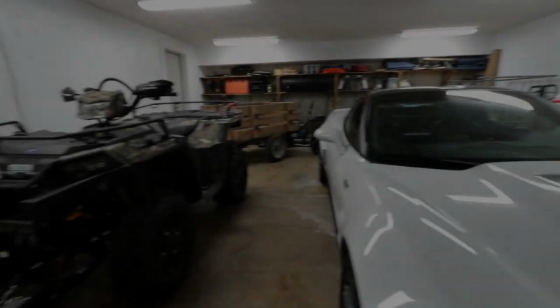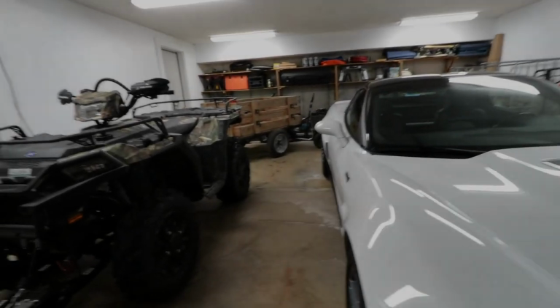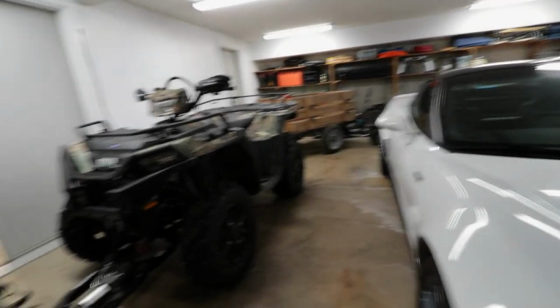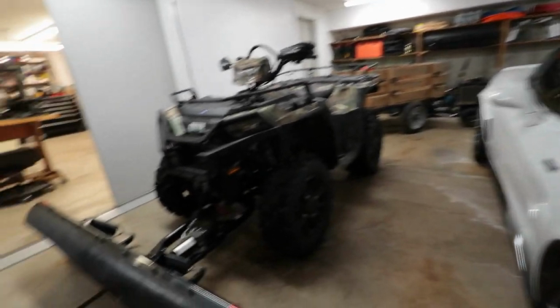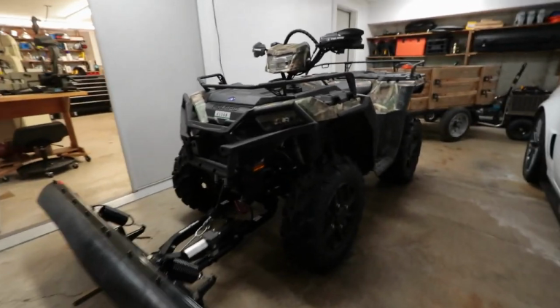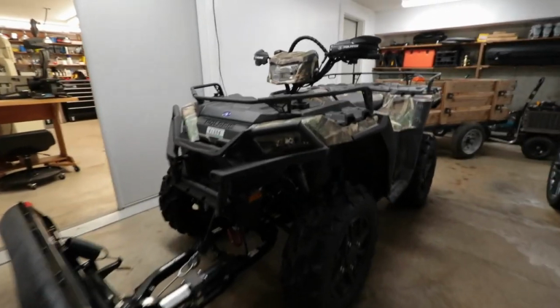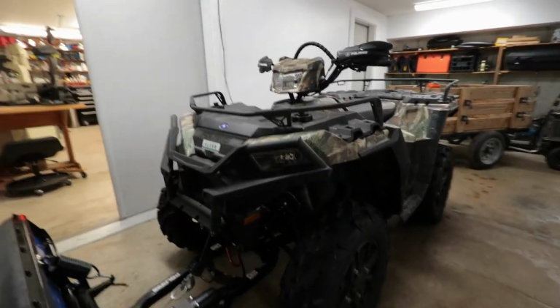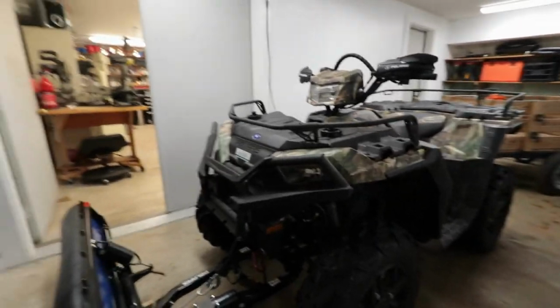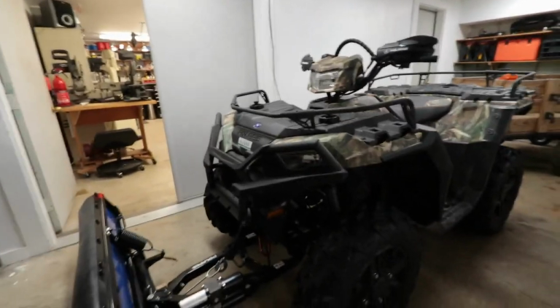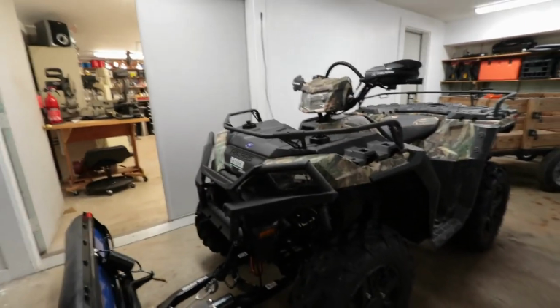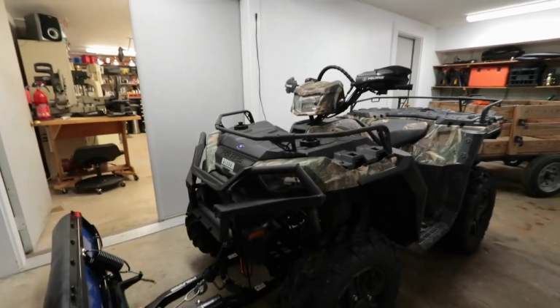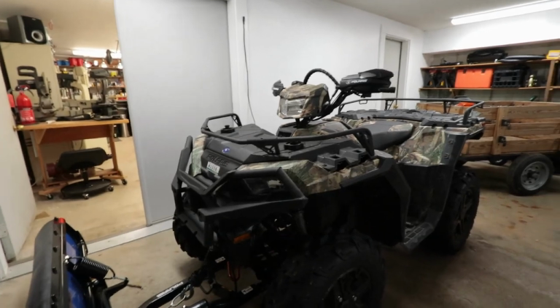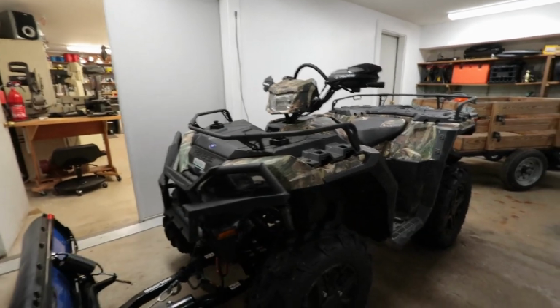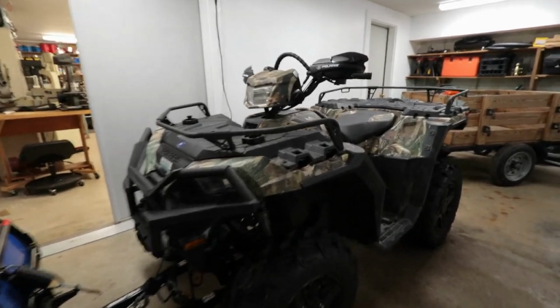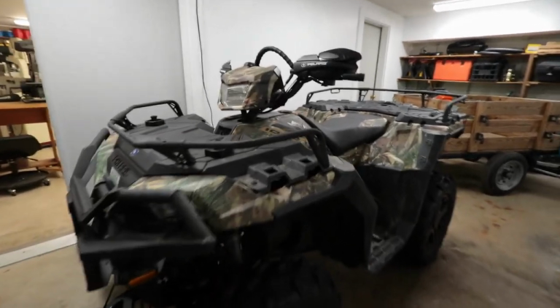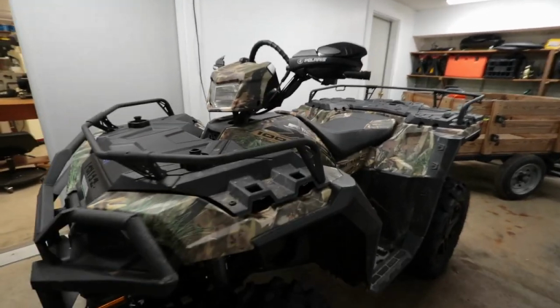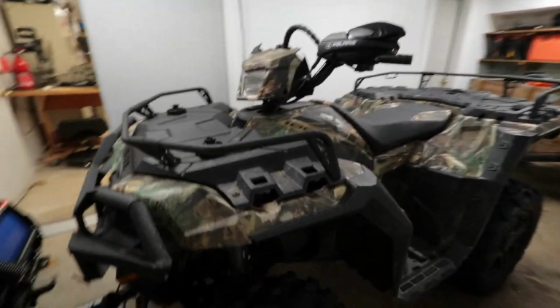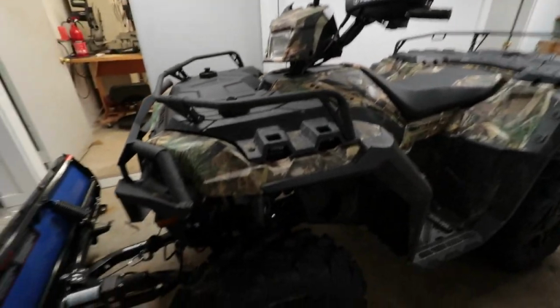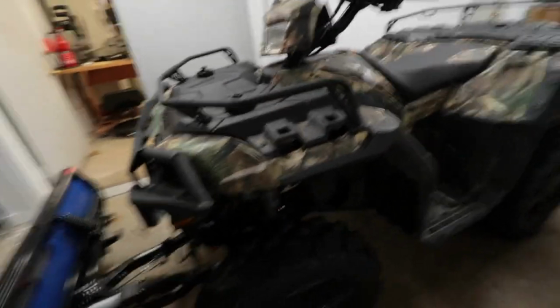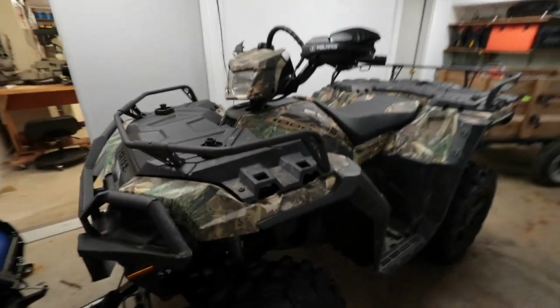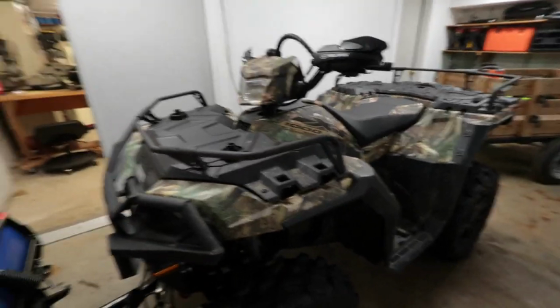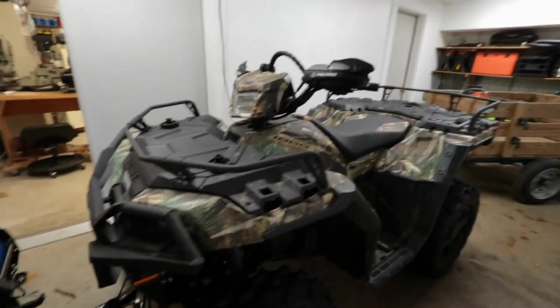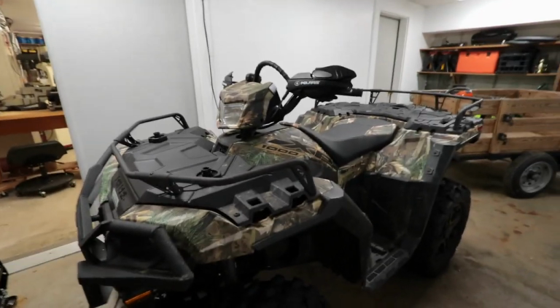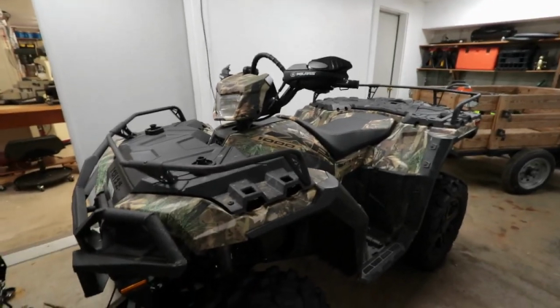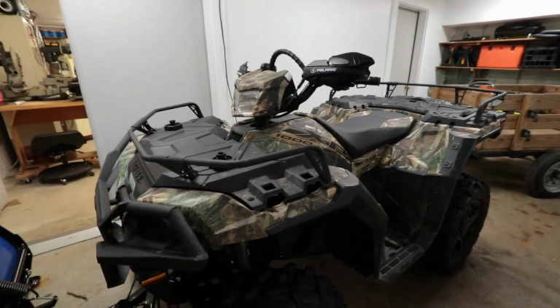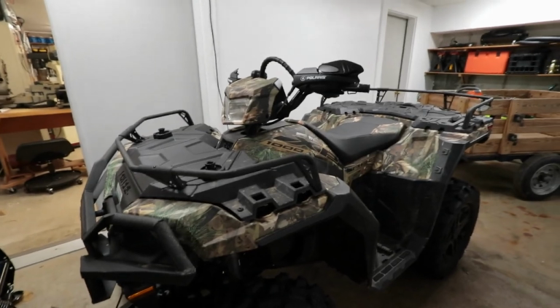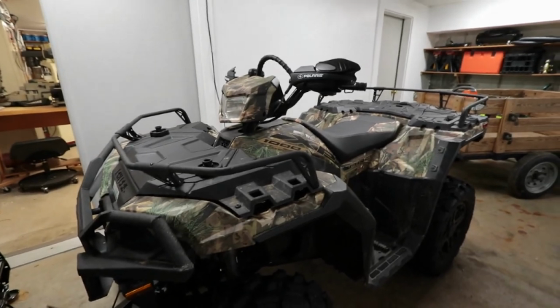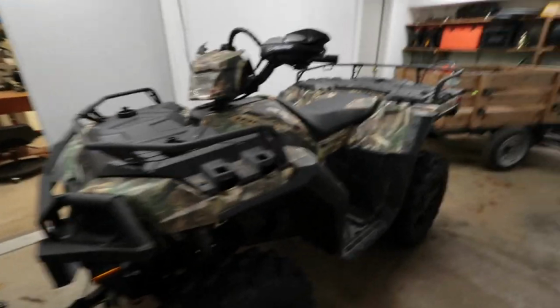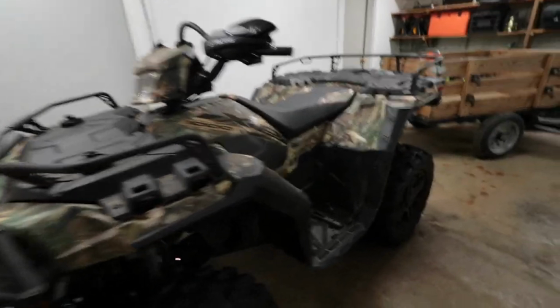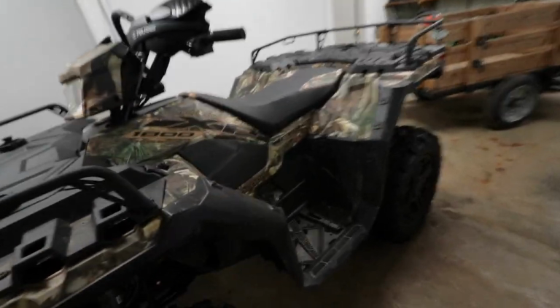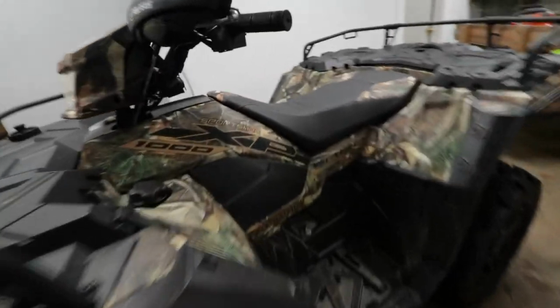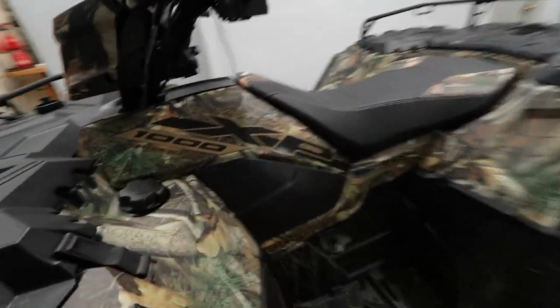Welcome to the channel friends, and today I have a quick video for you guys. I plan on modifying something on my 2018 Polaris Sportsman XP 1000.